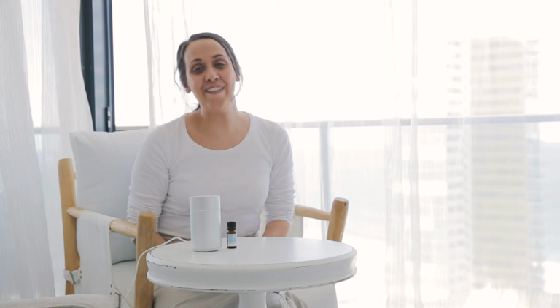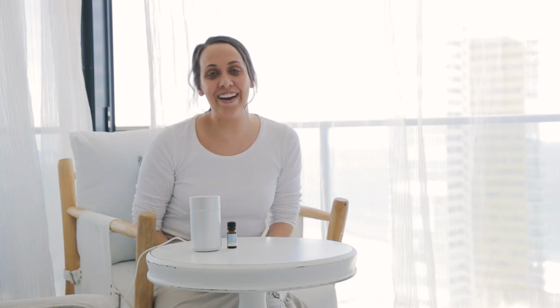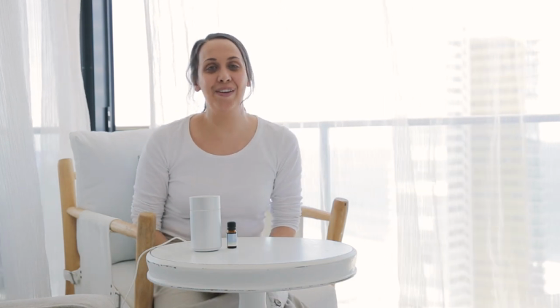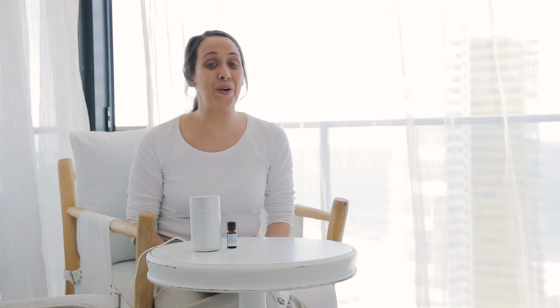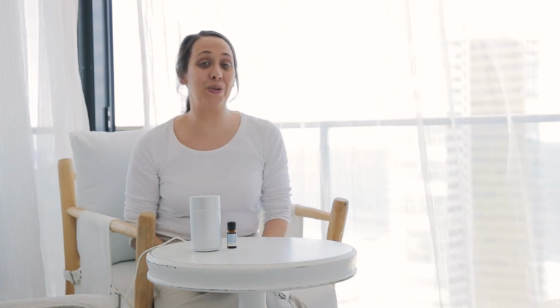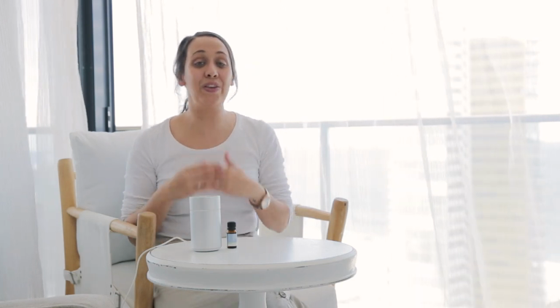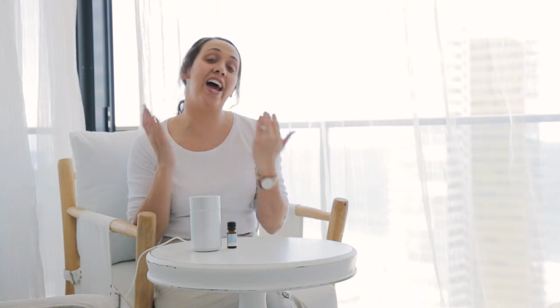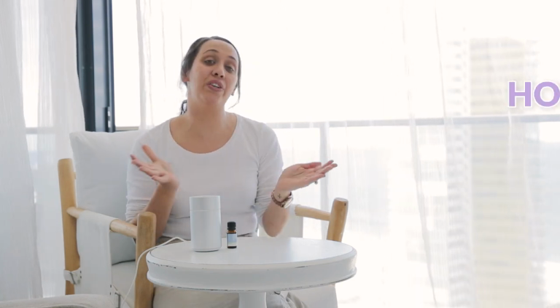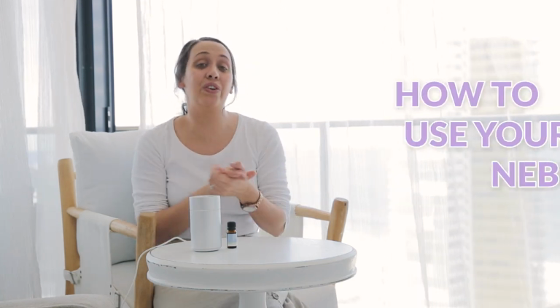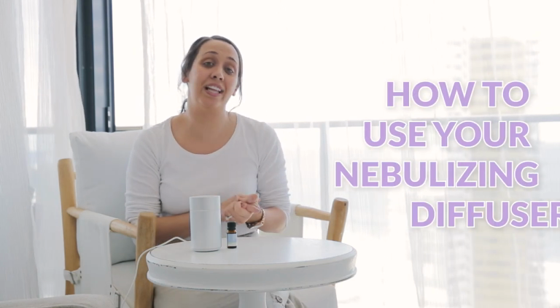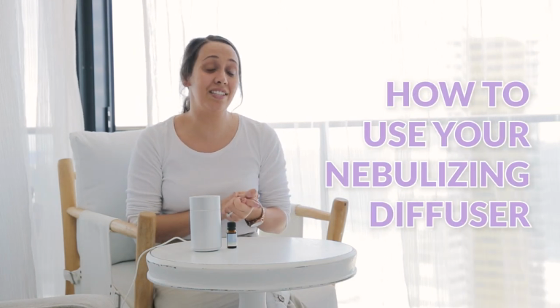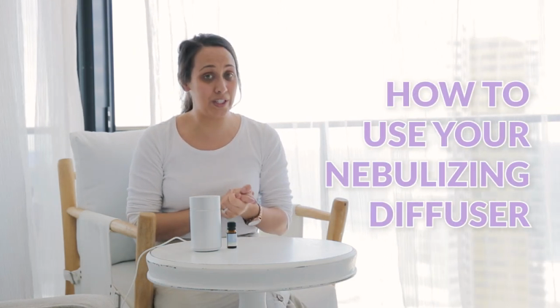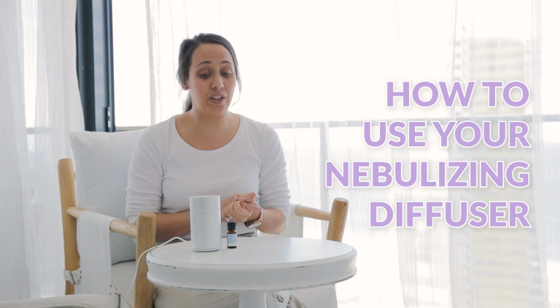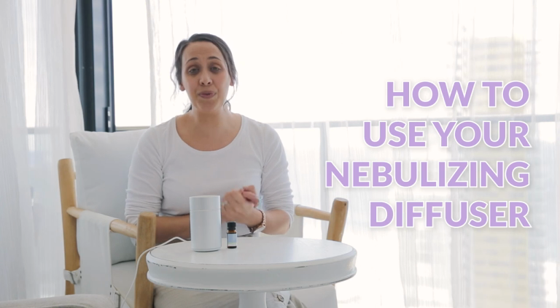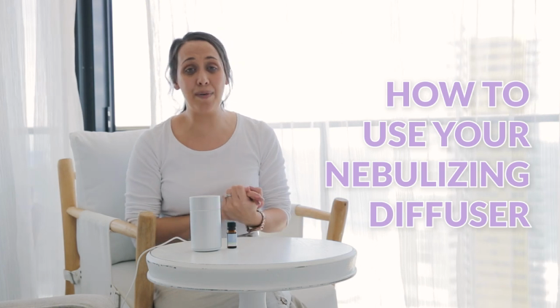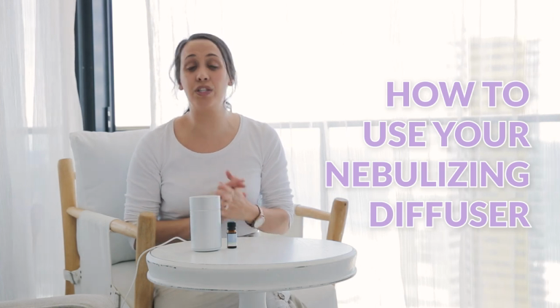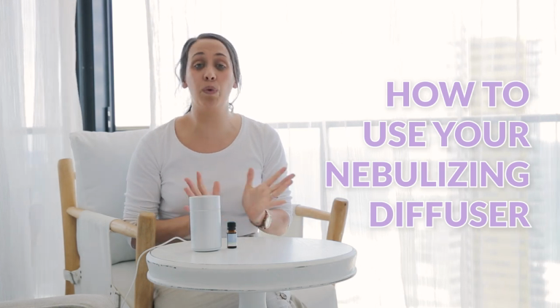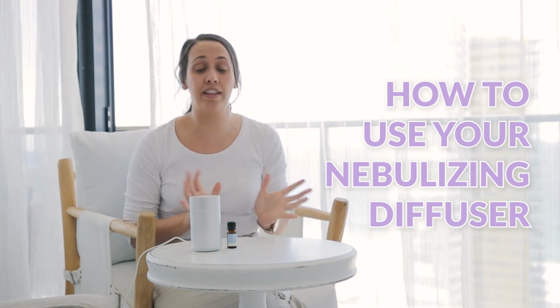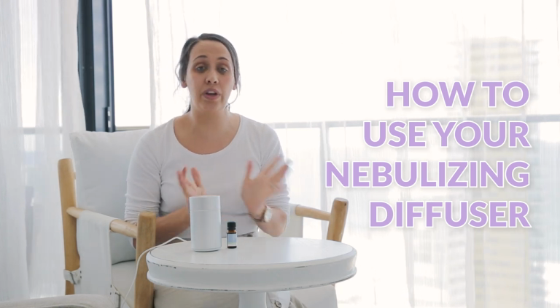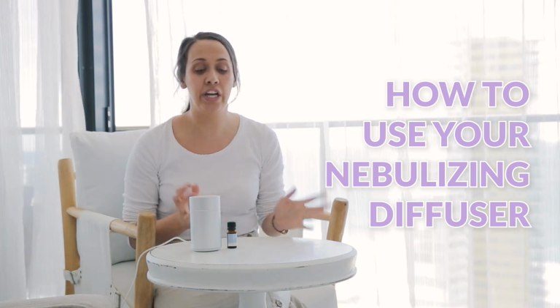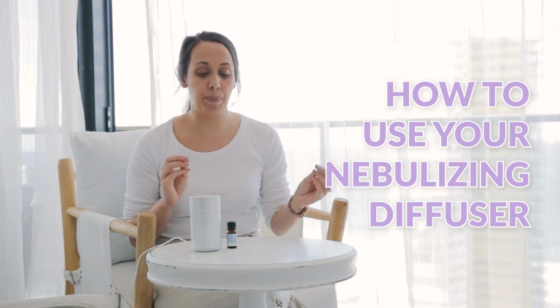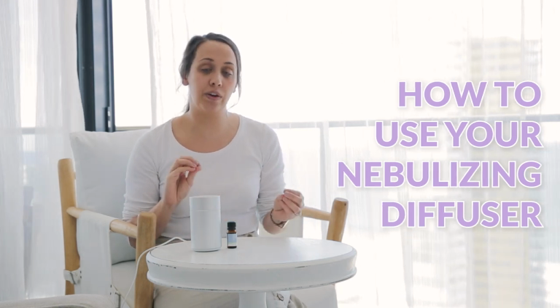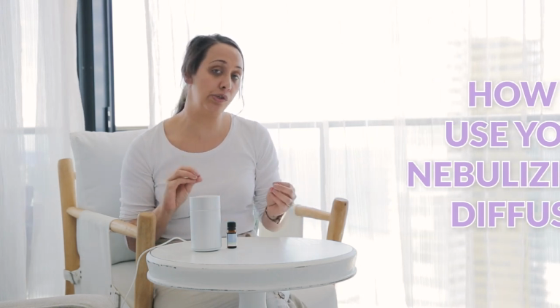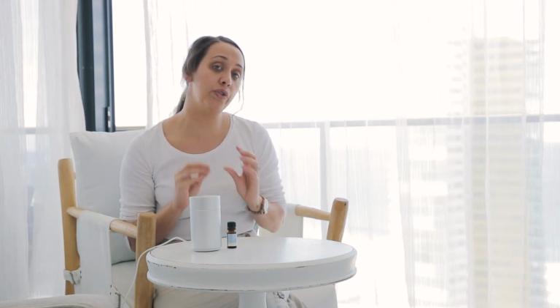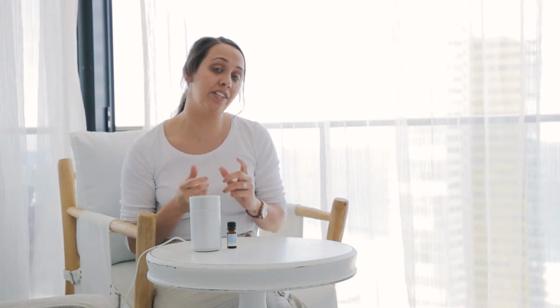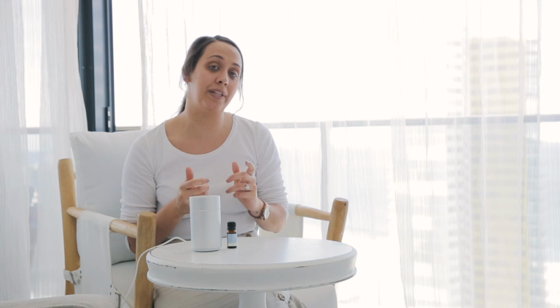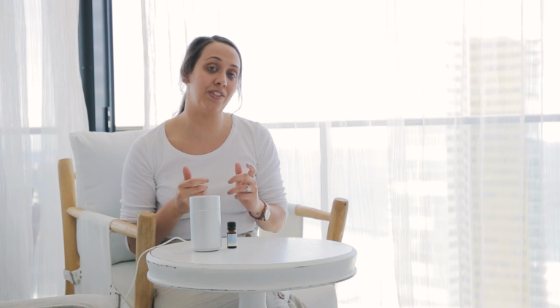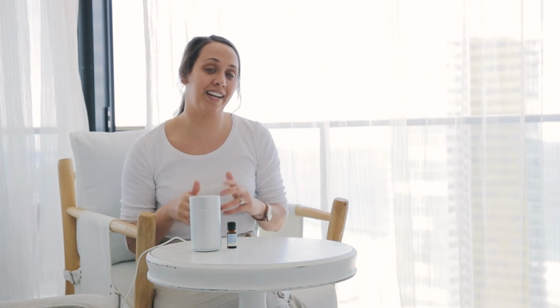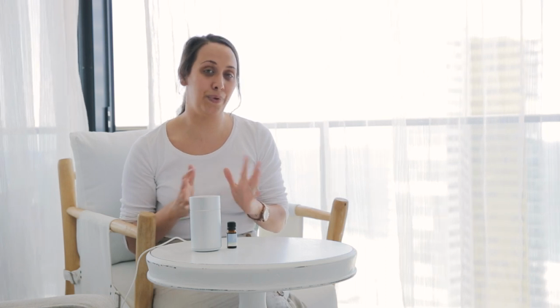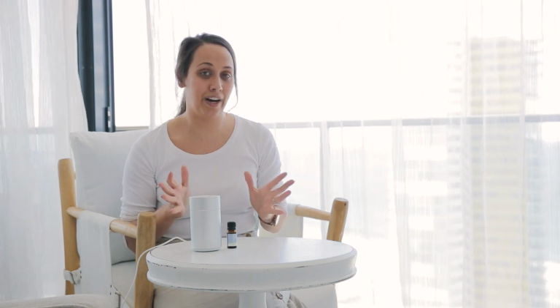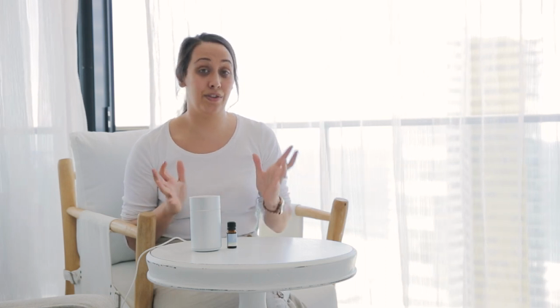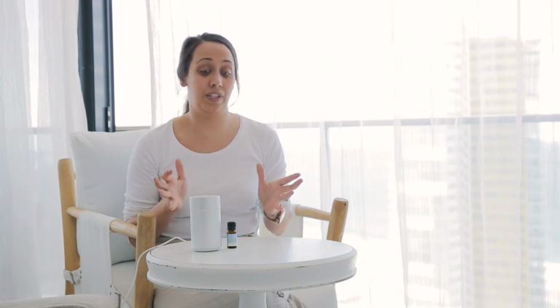Hi everyone, I'm just going to run you through how to use your nebulizing diffuser. This one's really great because there's no water, there's no heat — you're popping your essential oil straight into the nebulizer so that it's getting that pure diffusing.